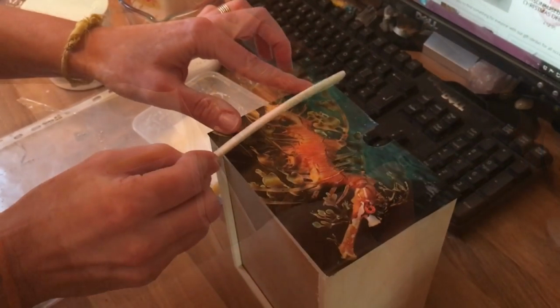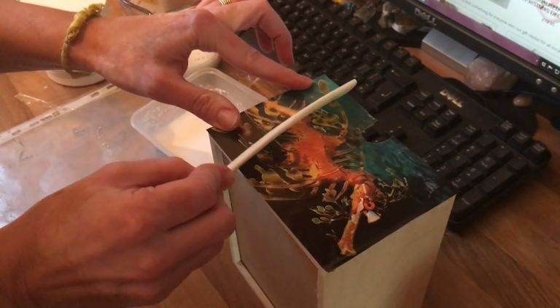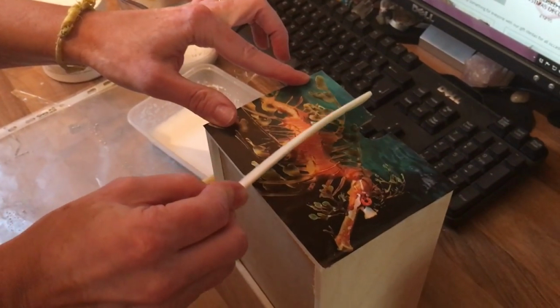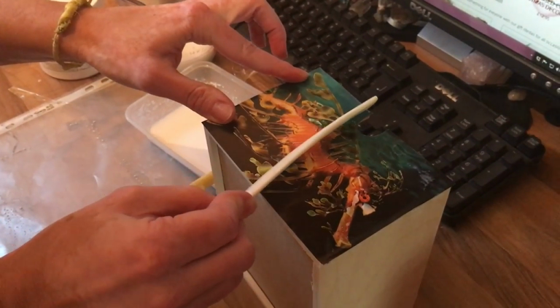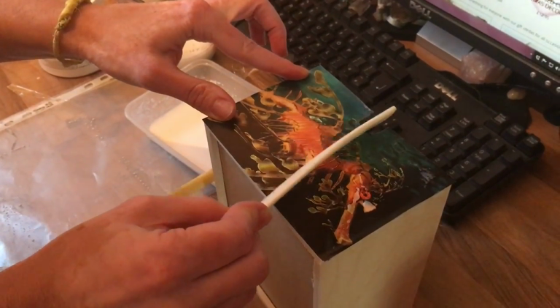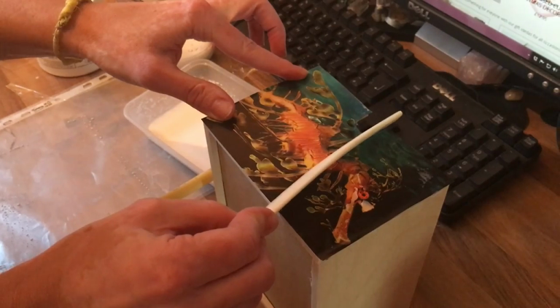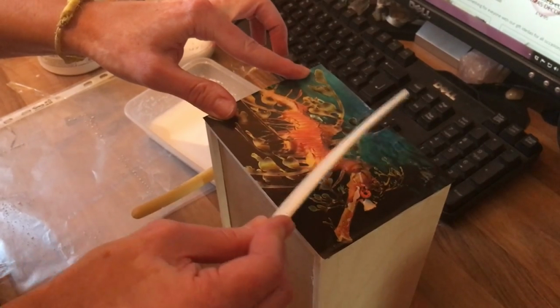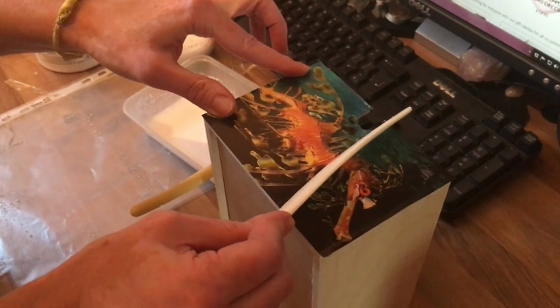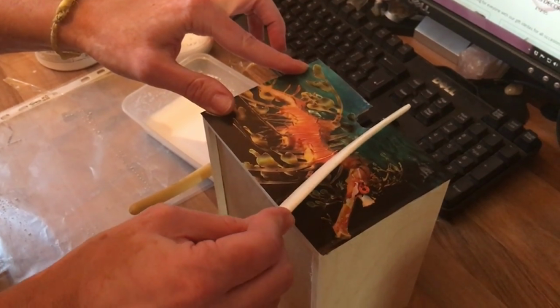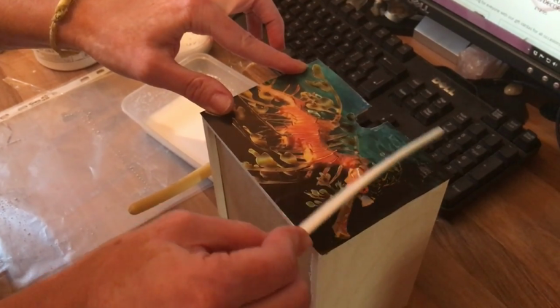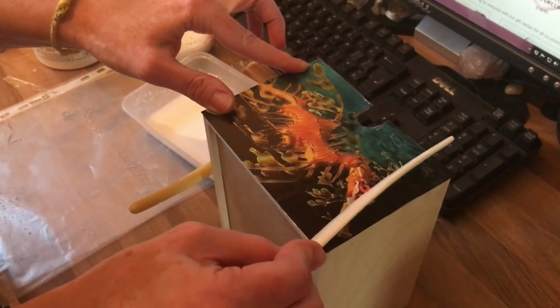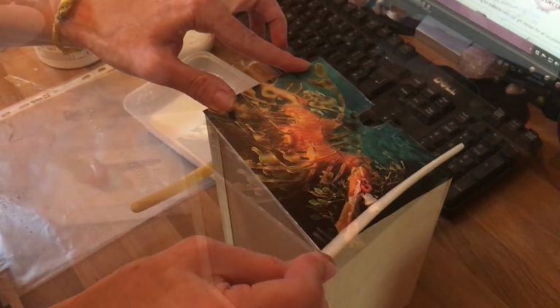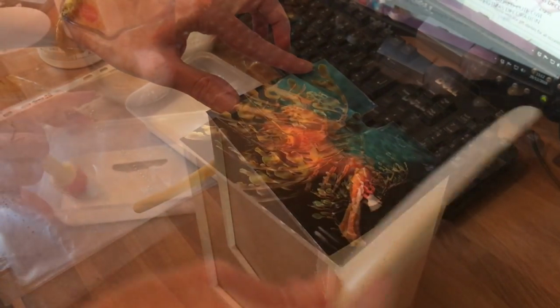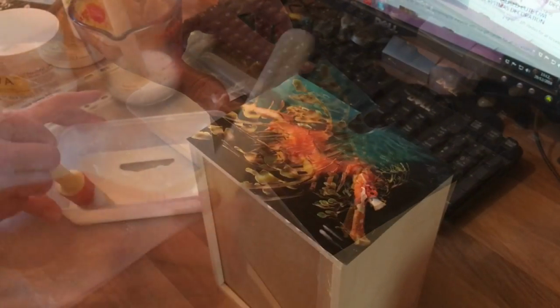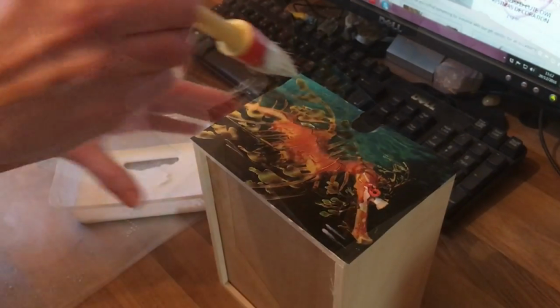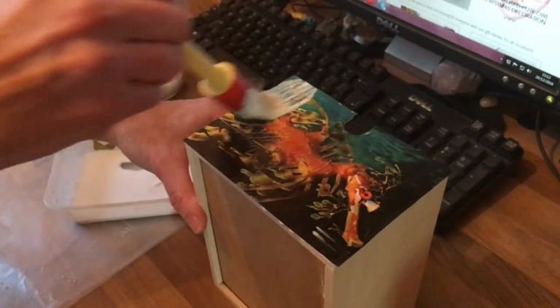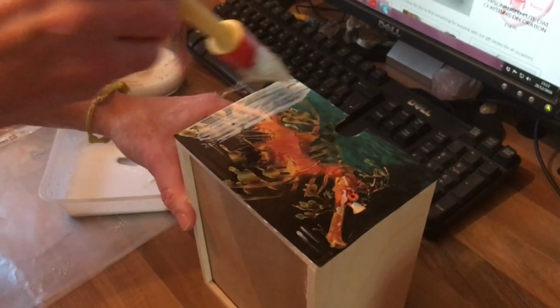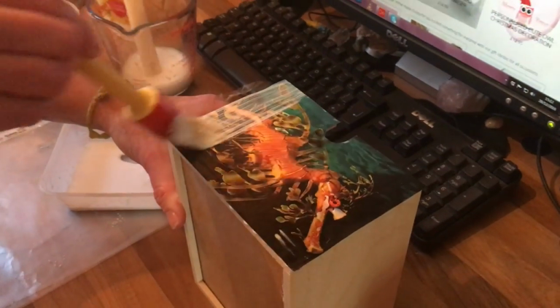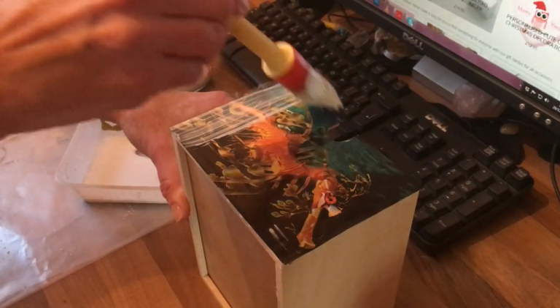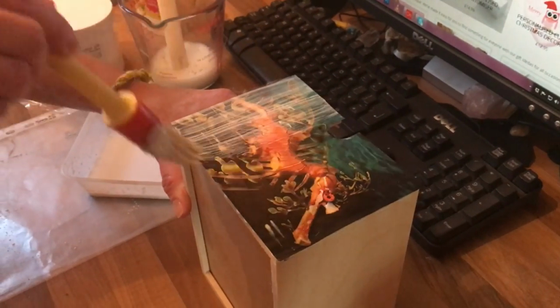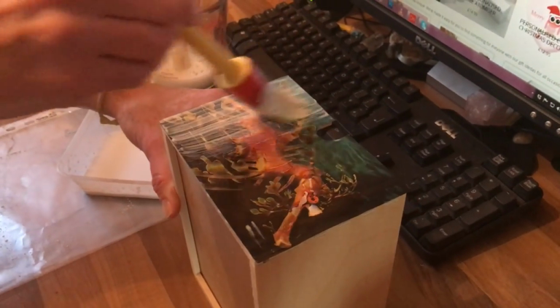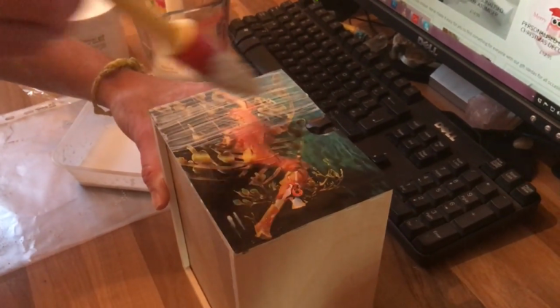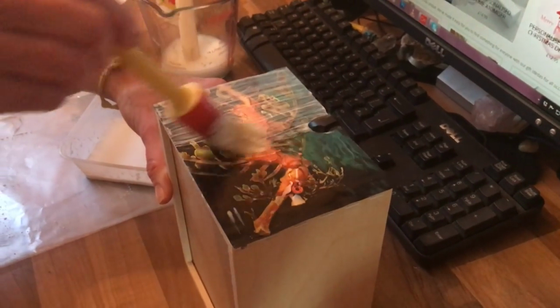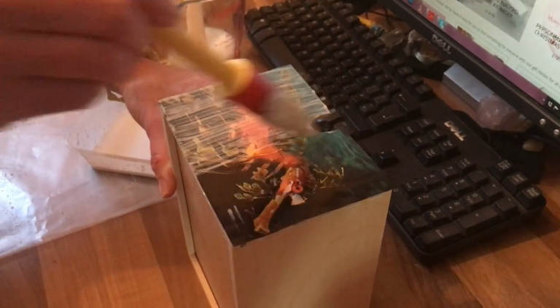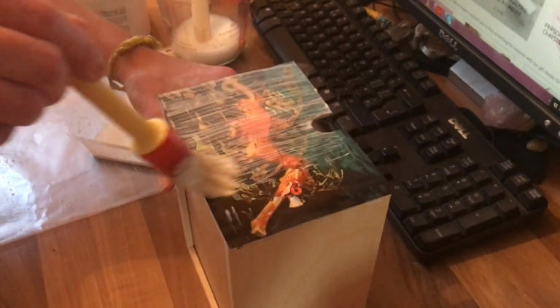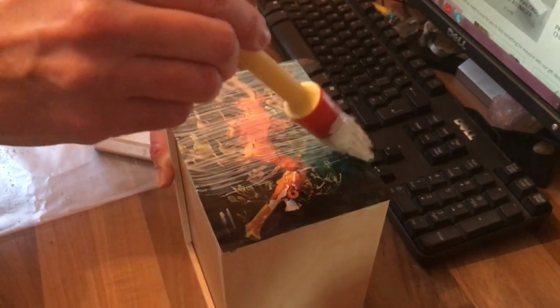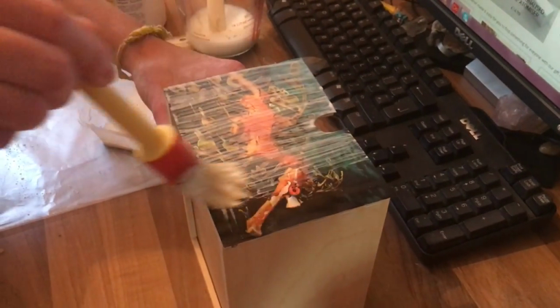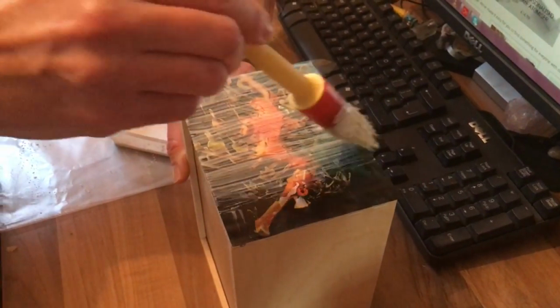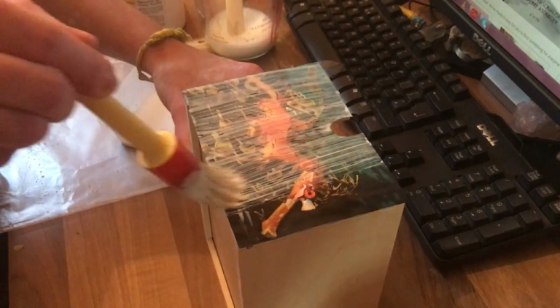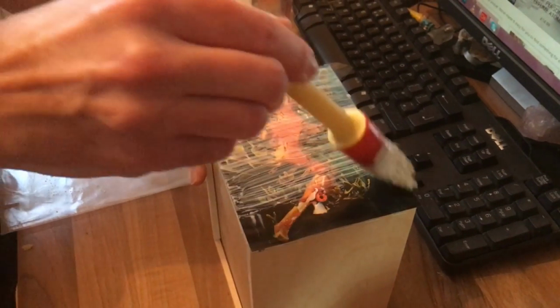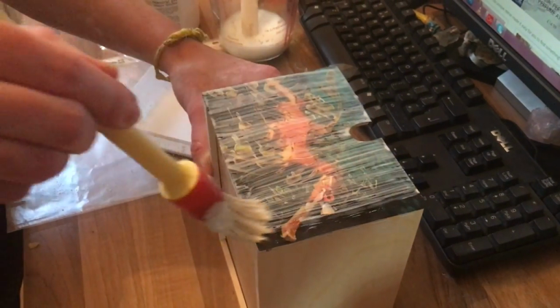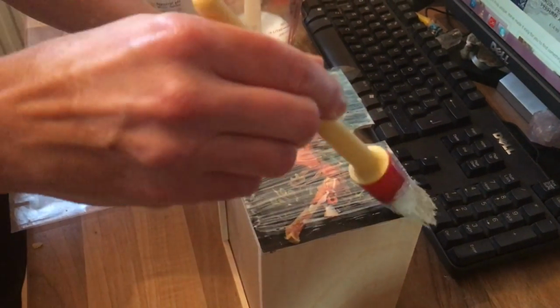Using a spatula, carefully spread out any surplus glue. Now the final step is to apply another layer of glue on the top of your picture.